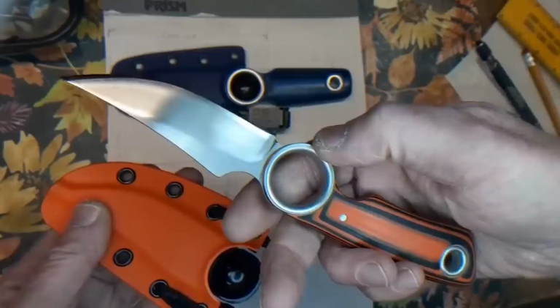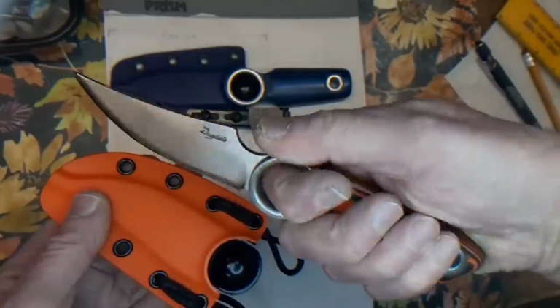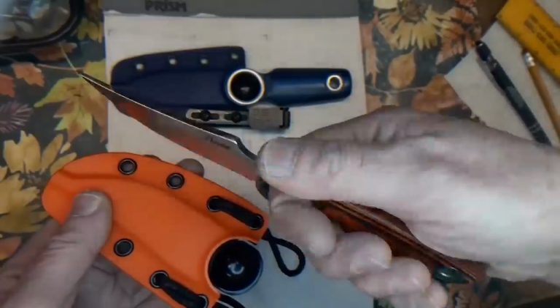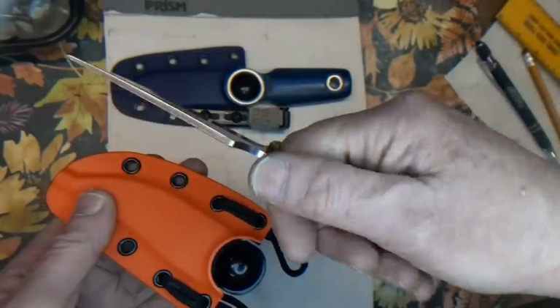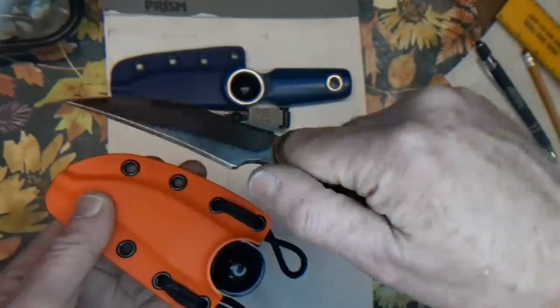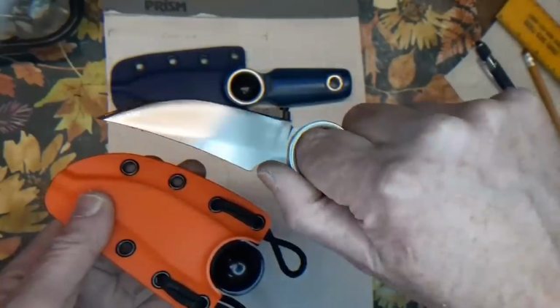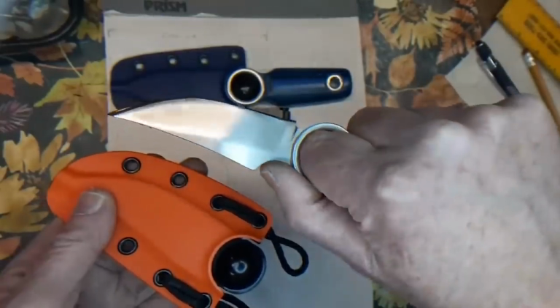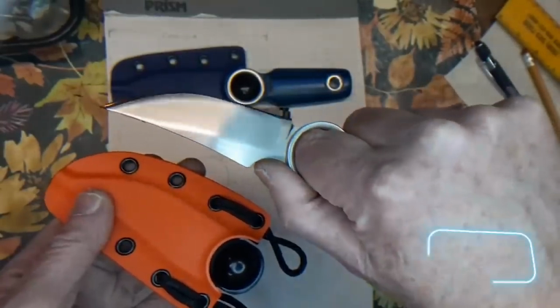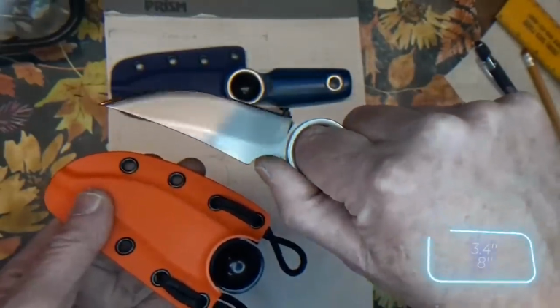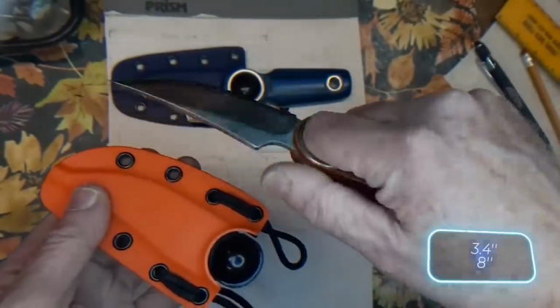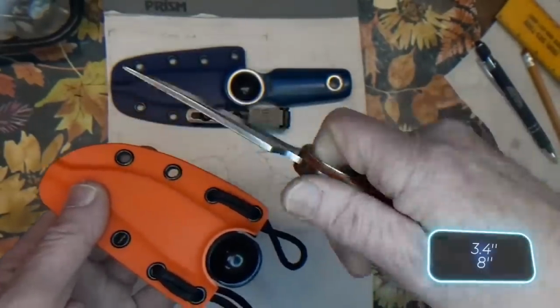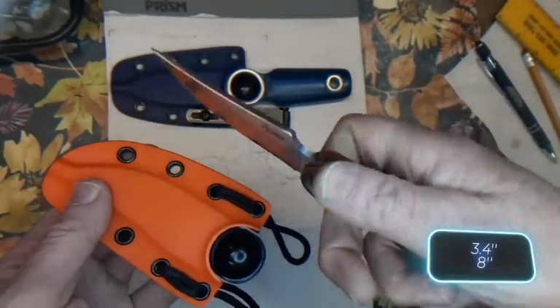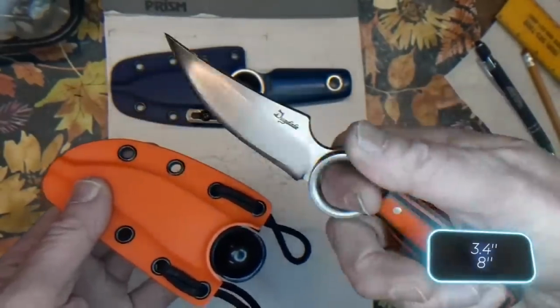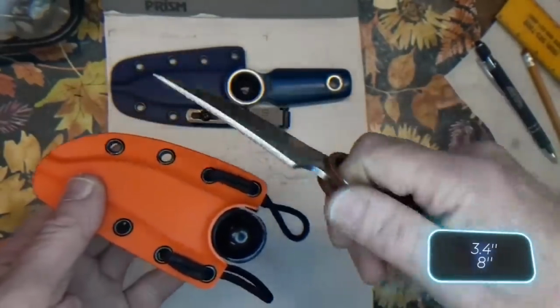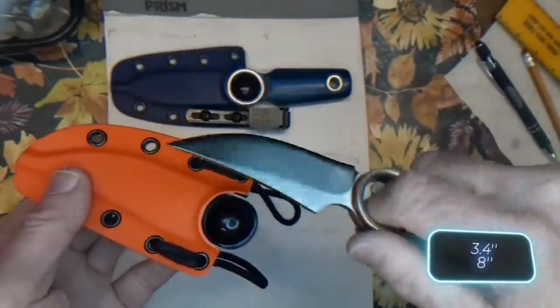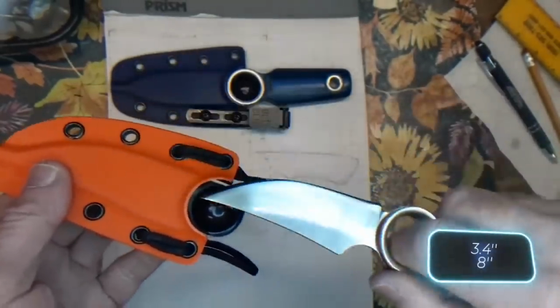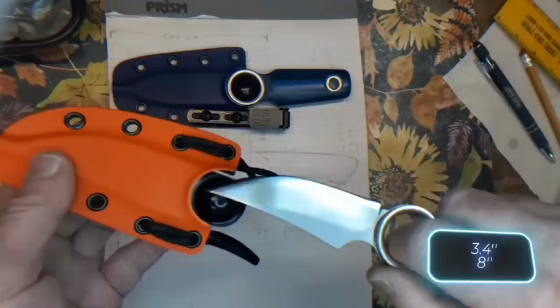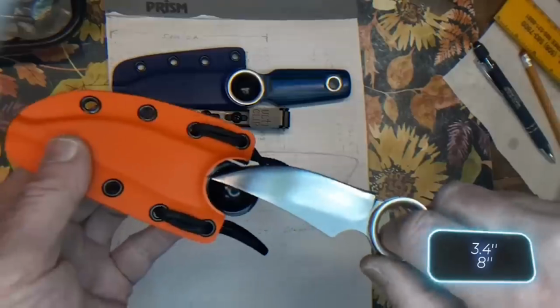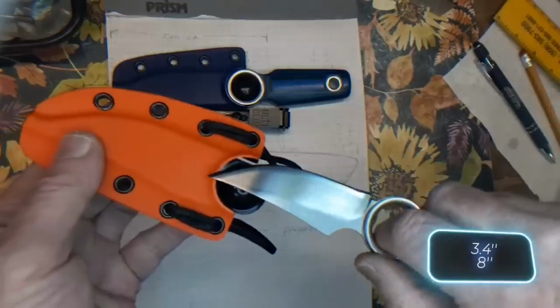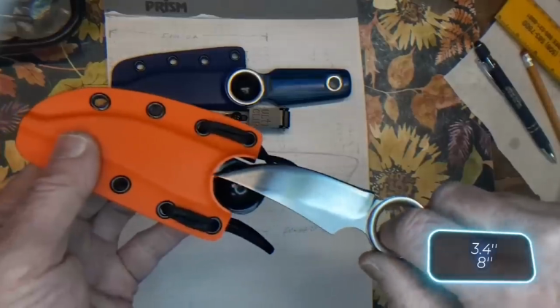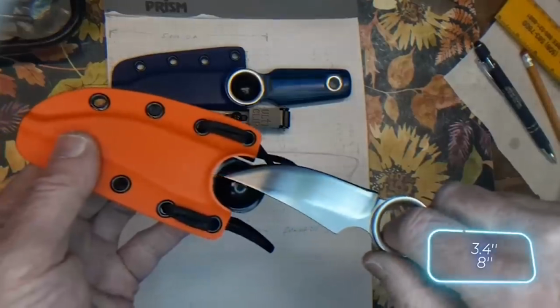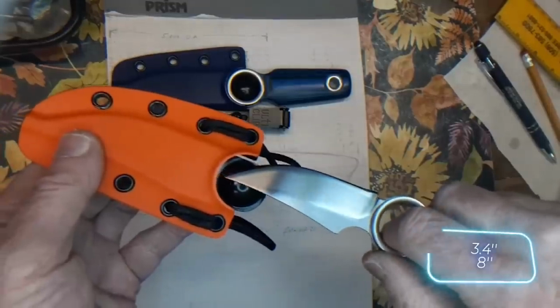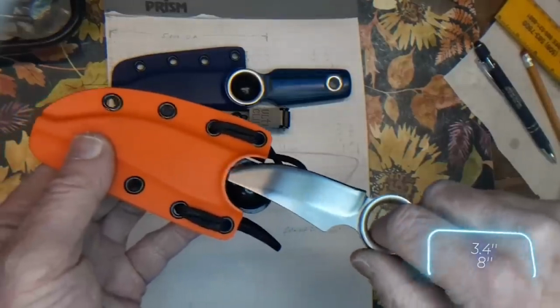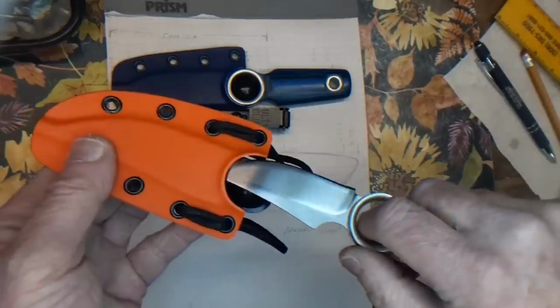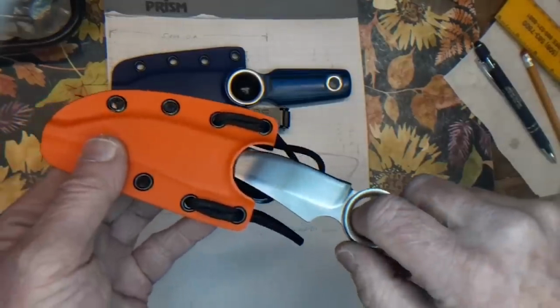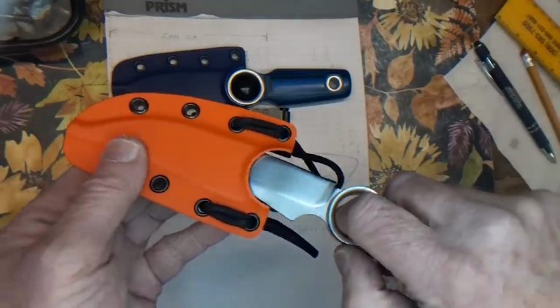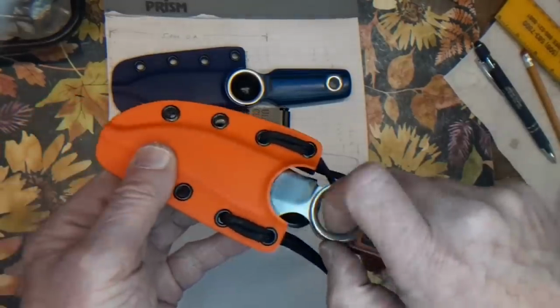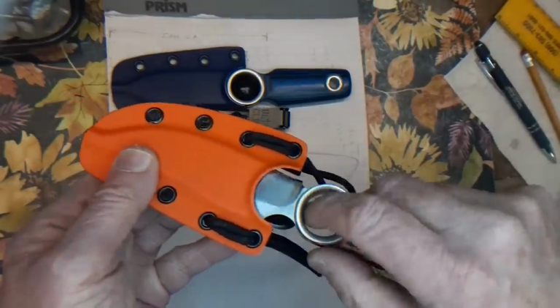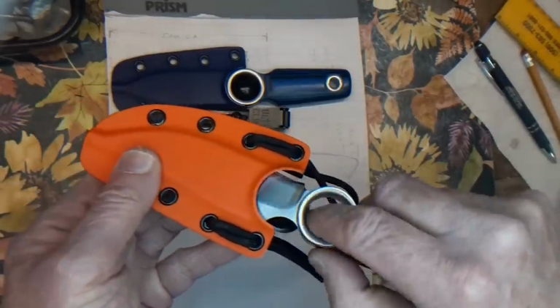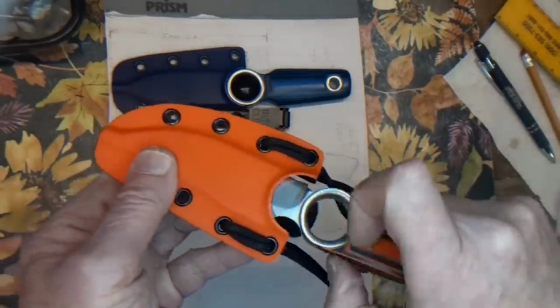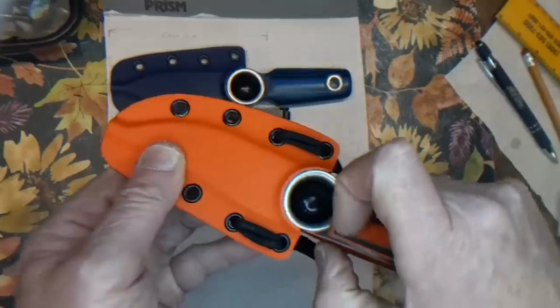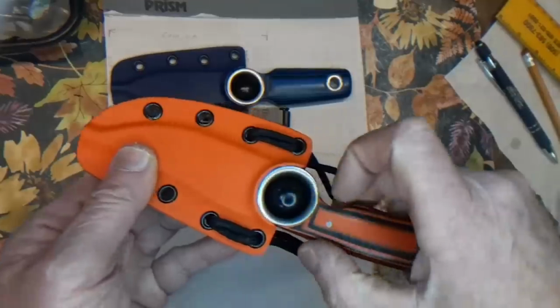This model comes with an 8.6cm blade and an overall length of about 20cm. If you want one of these, you'll have to pay about $150.